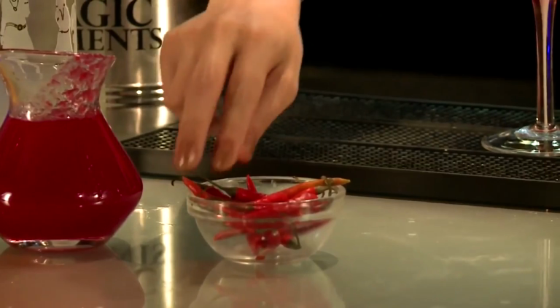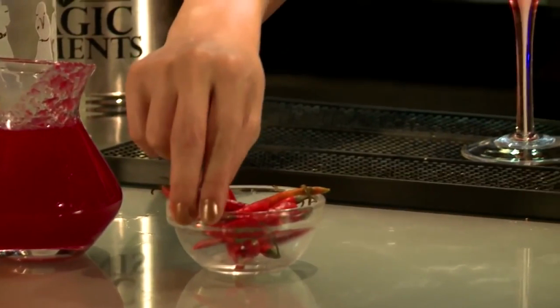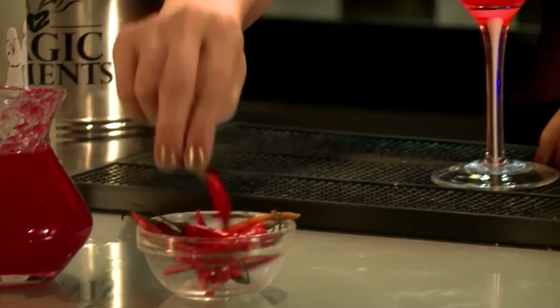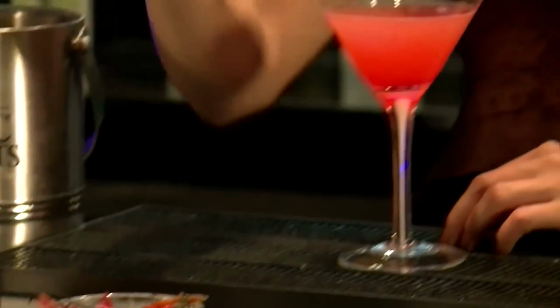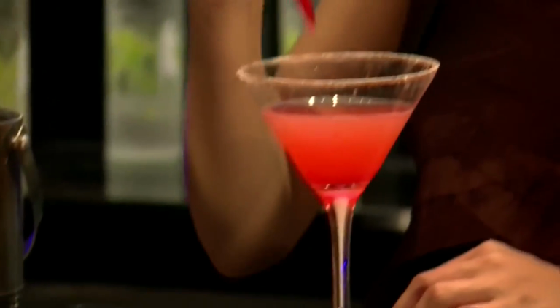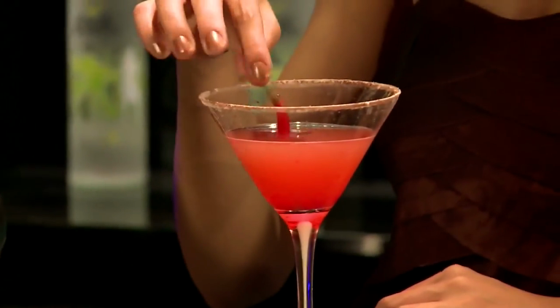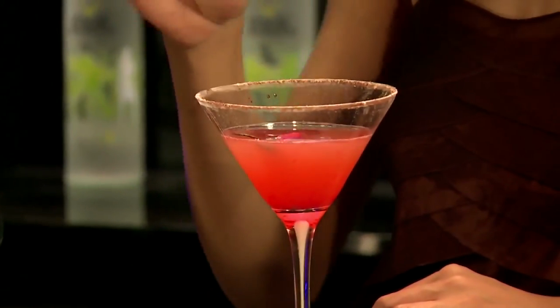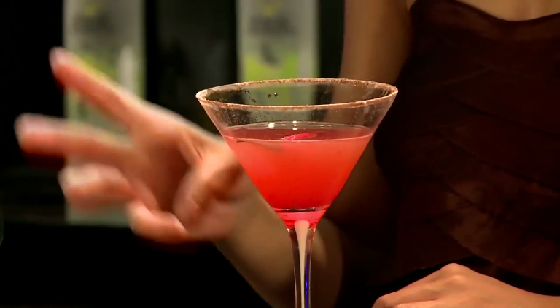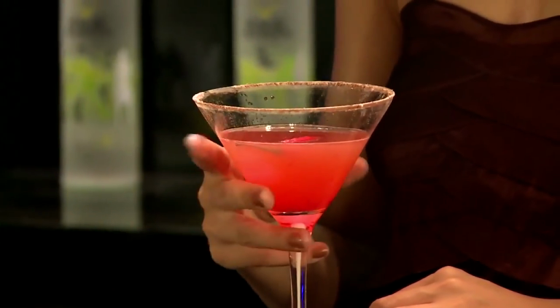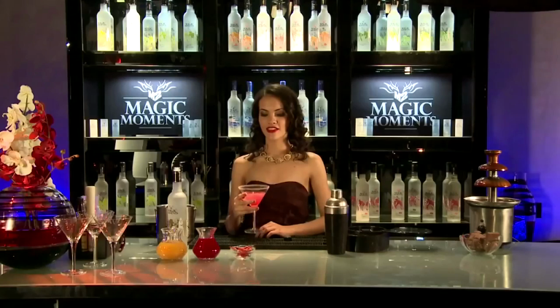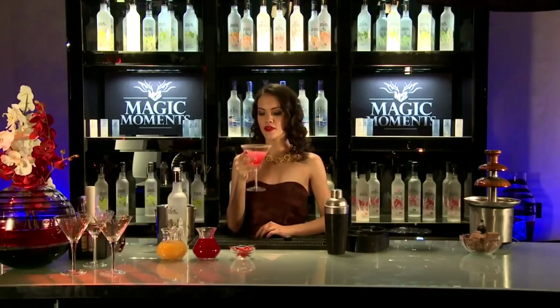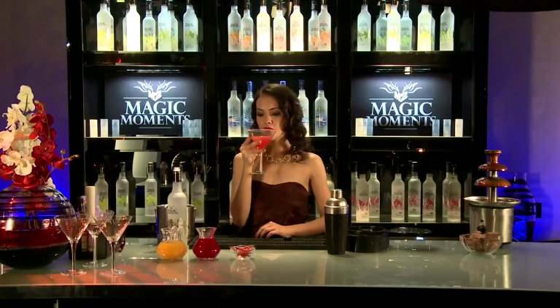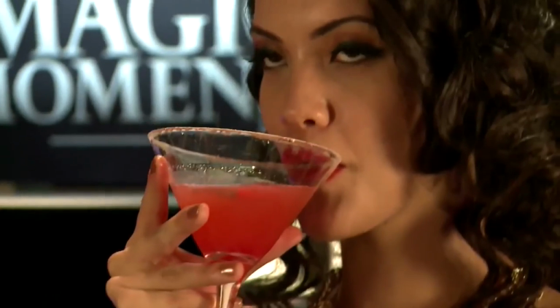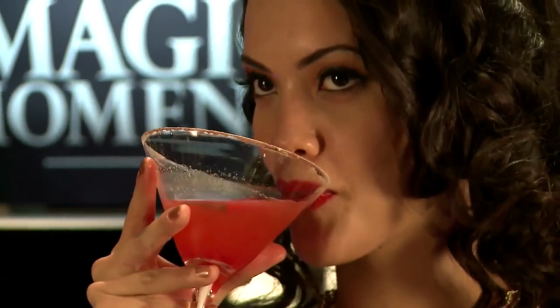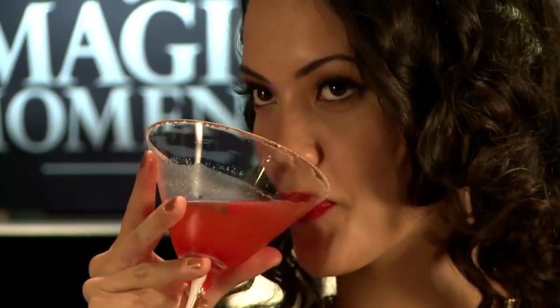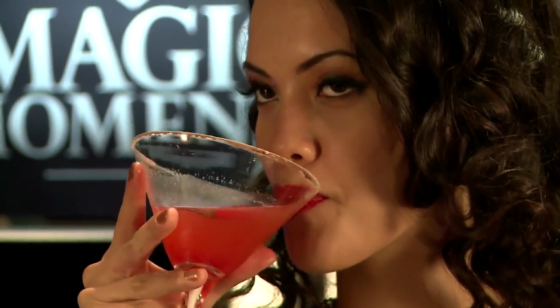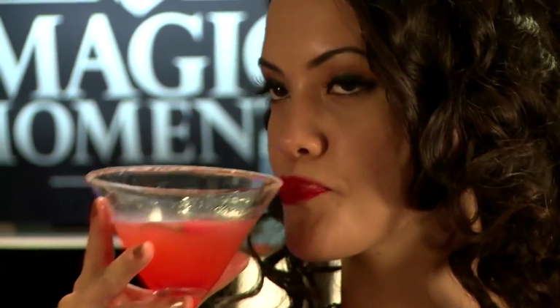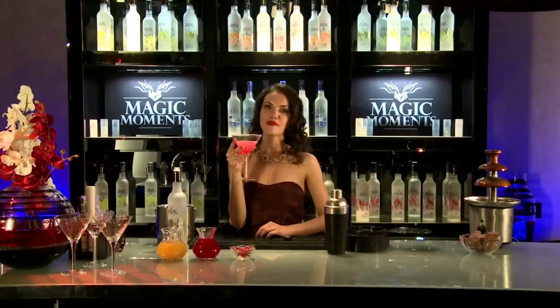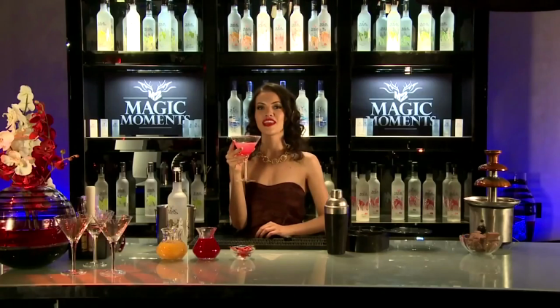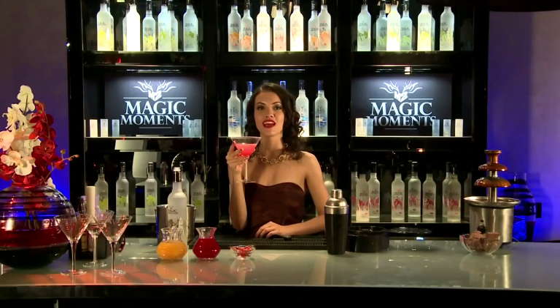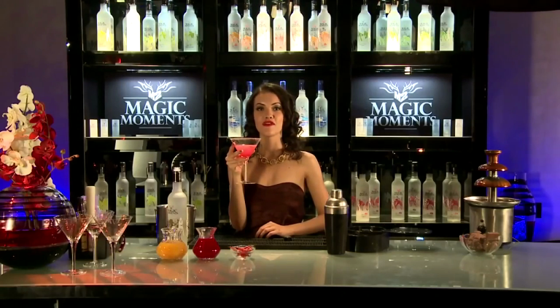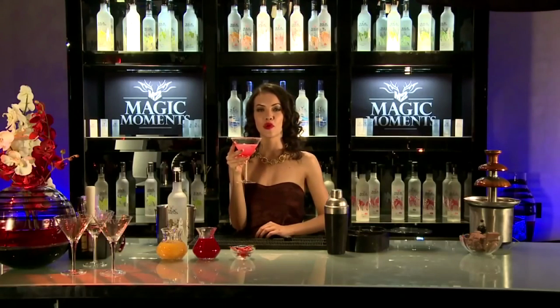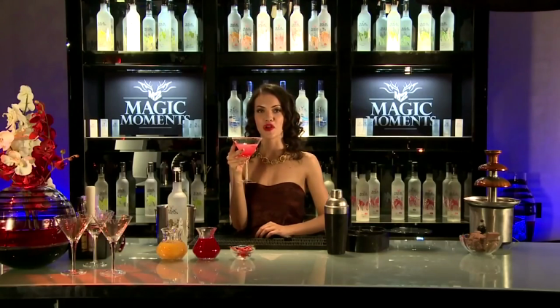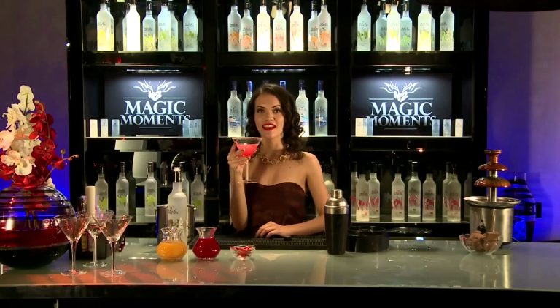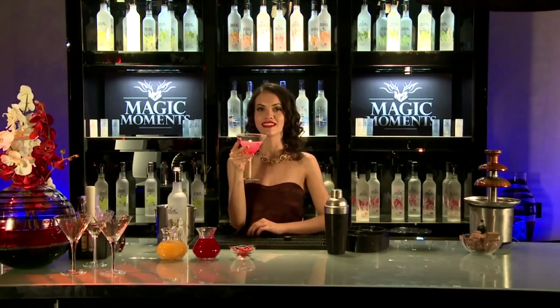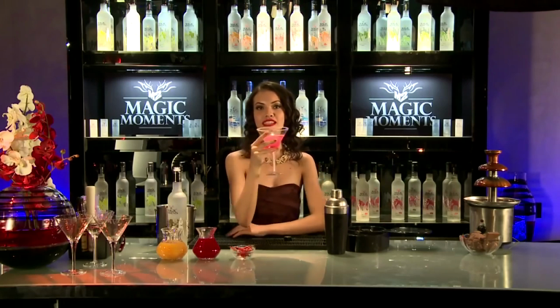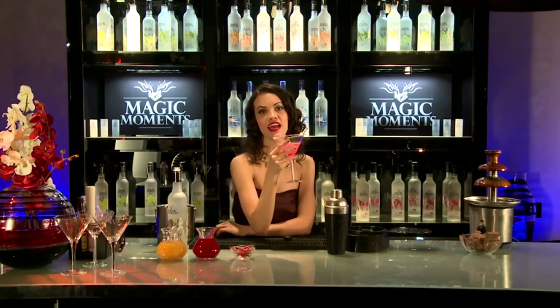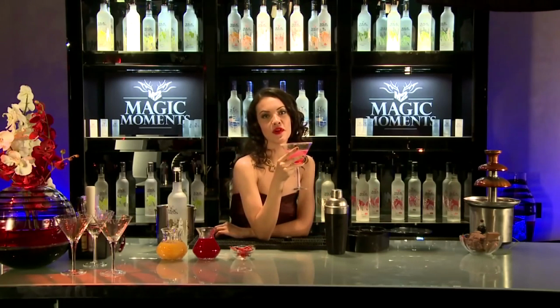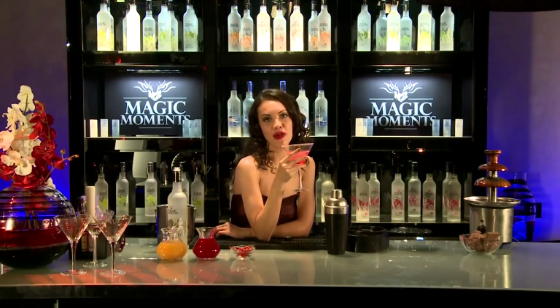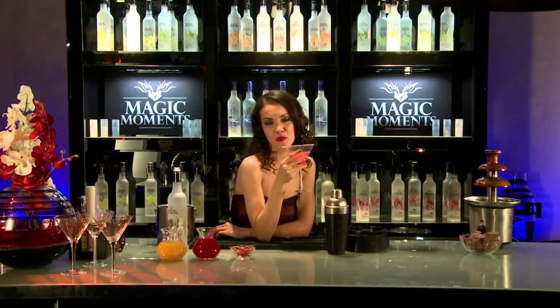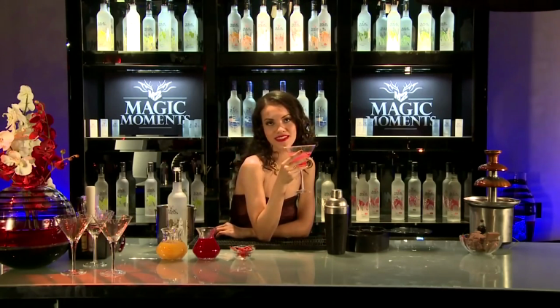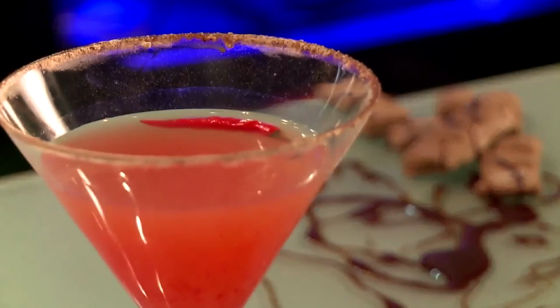Now garnish it with red chili. You can never get enough of a Devil Wears Chocolate. It's time to zing up your life with Magic Moments.